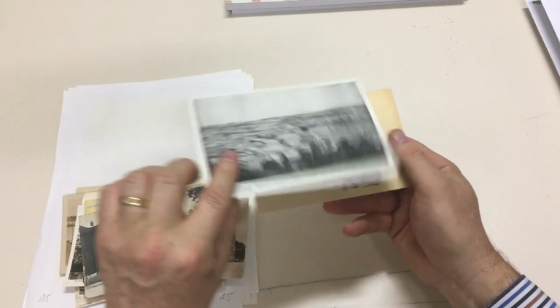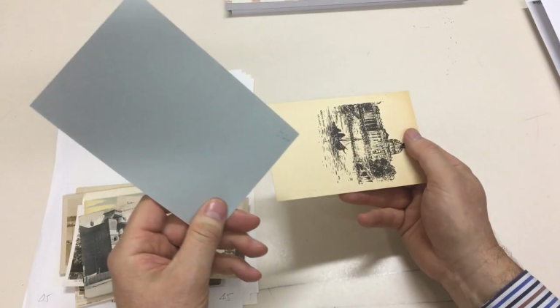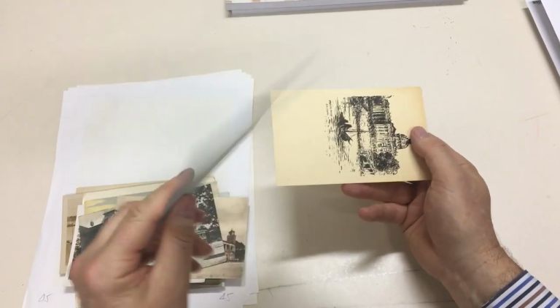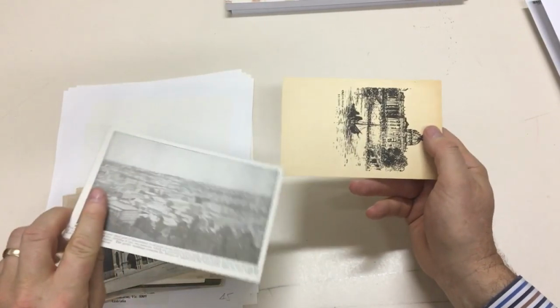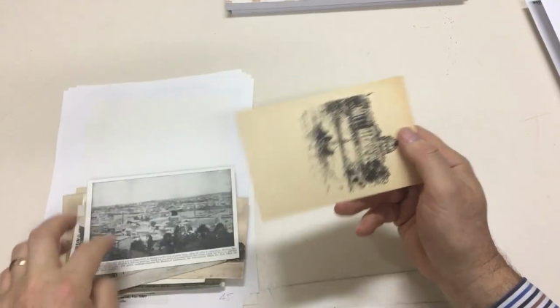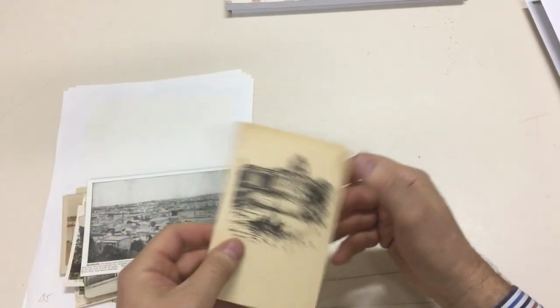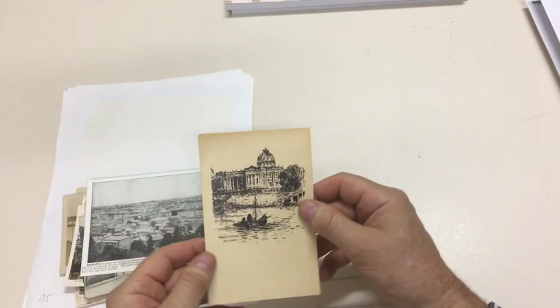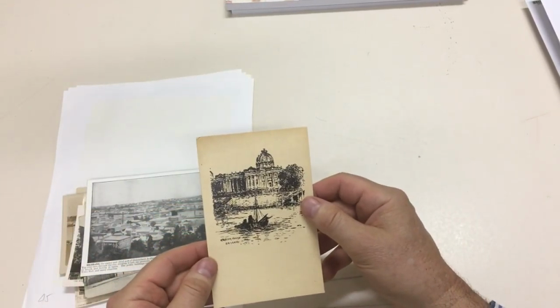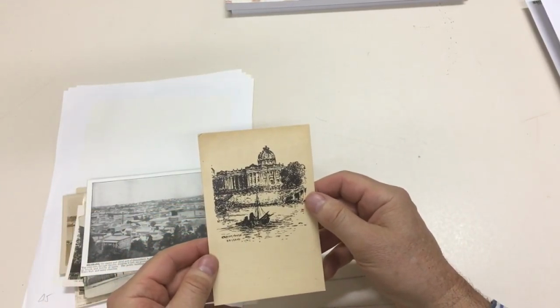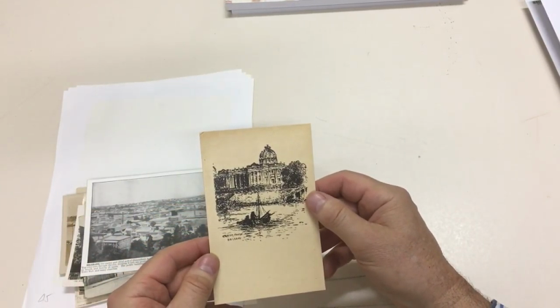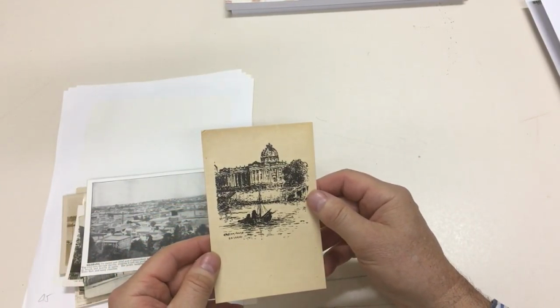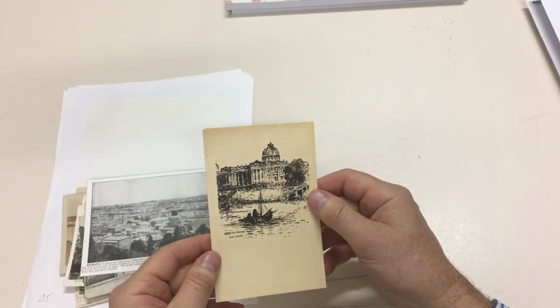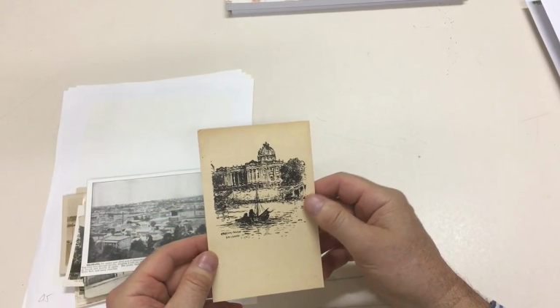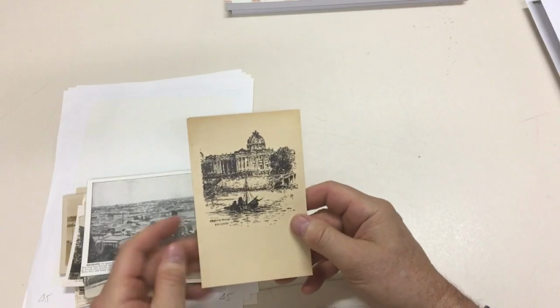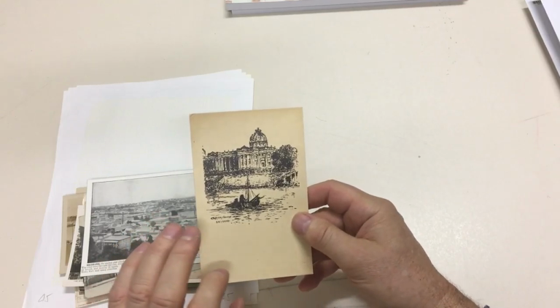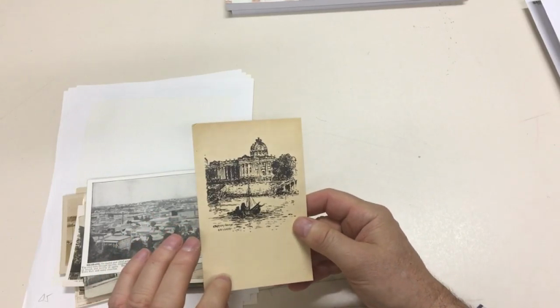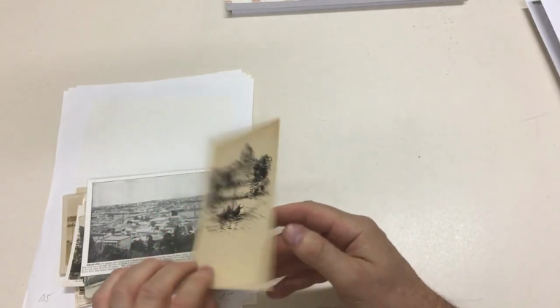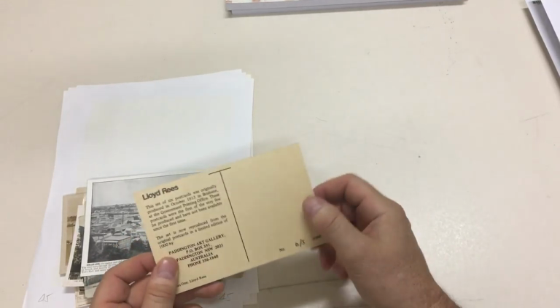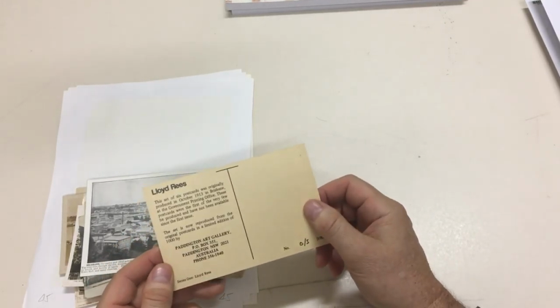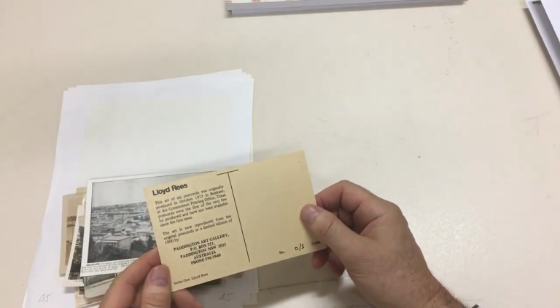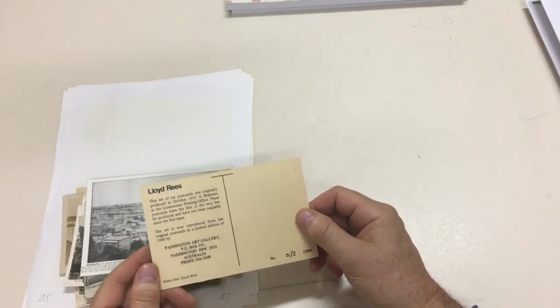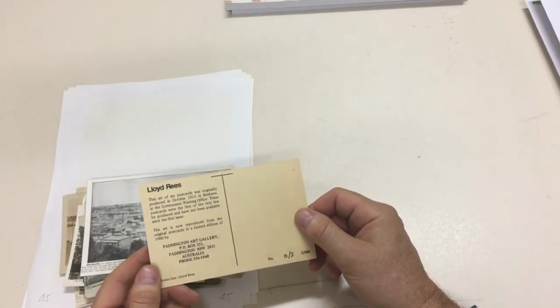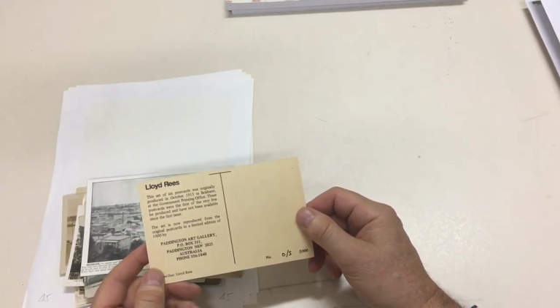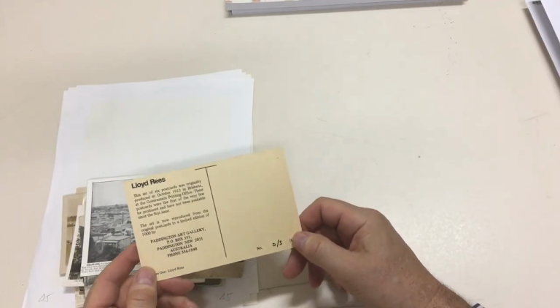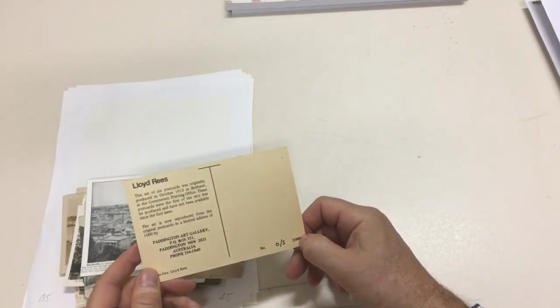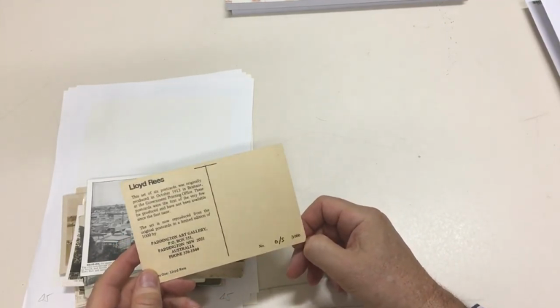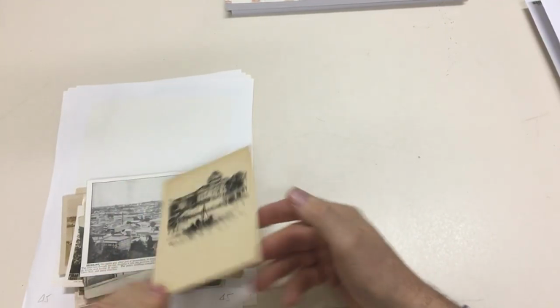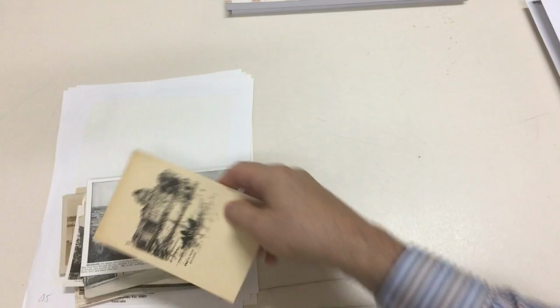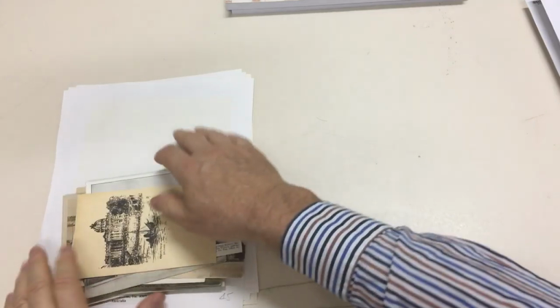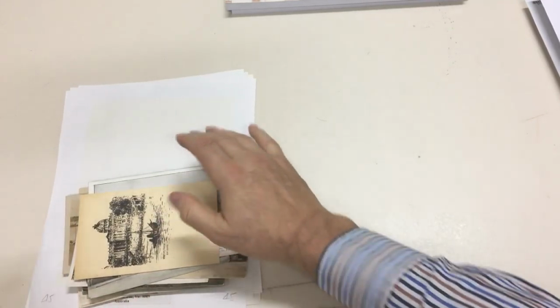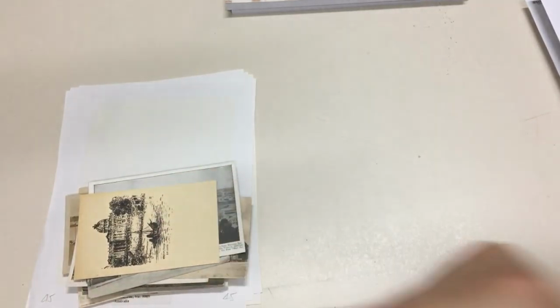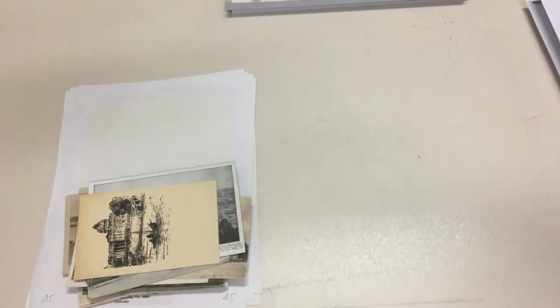That's just an illustration, and that is a Lloyd Rees card, but it's not an original.